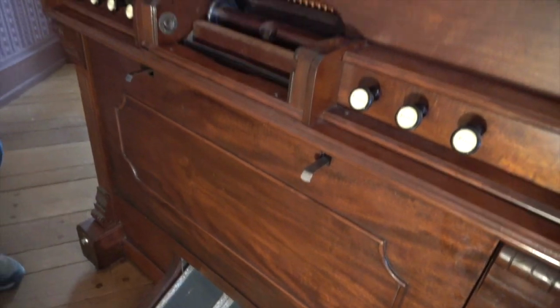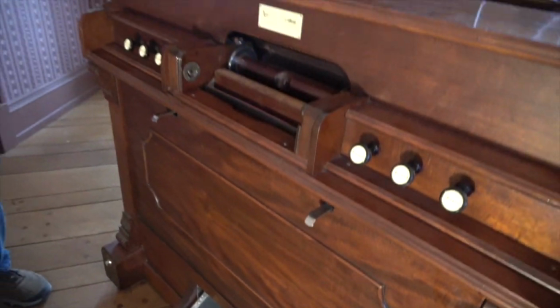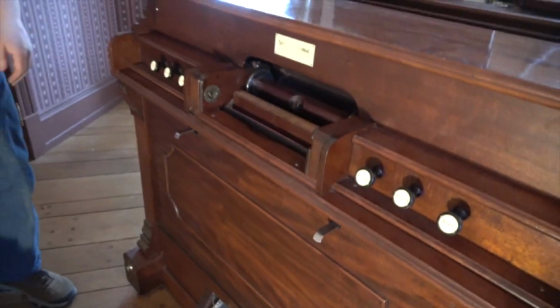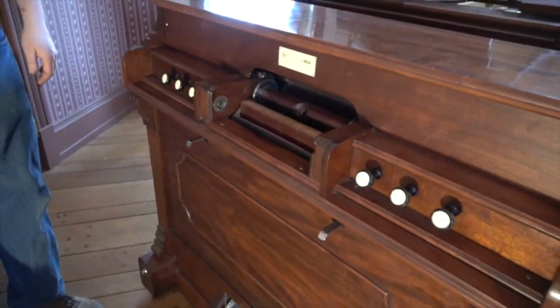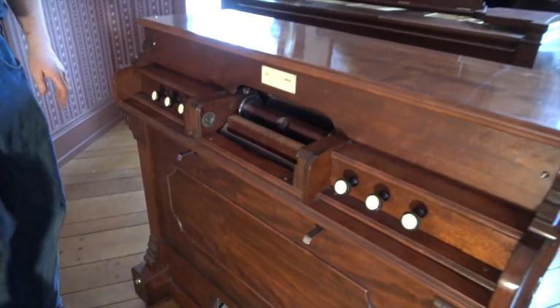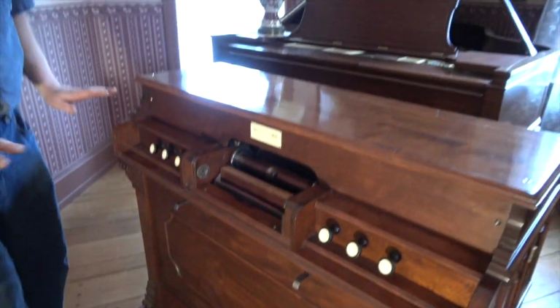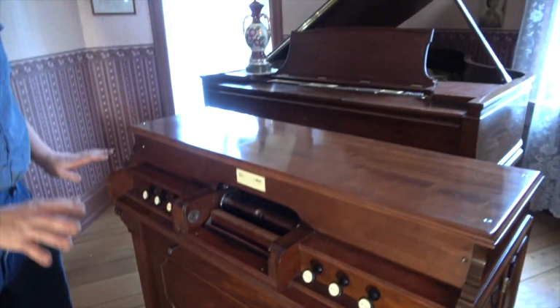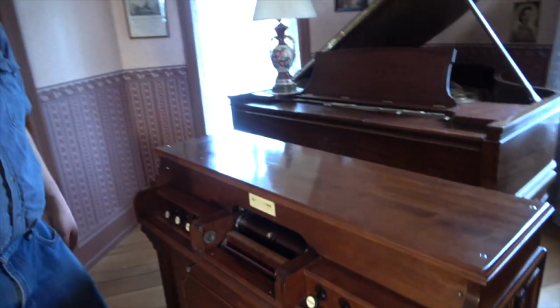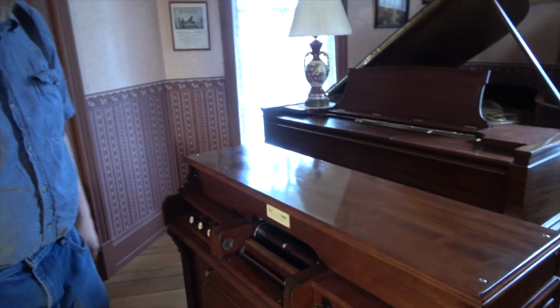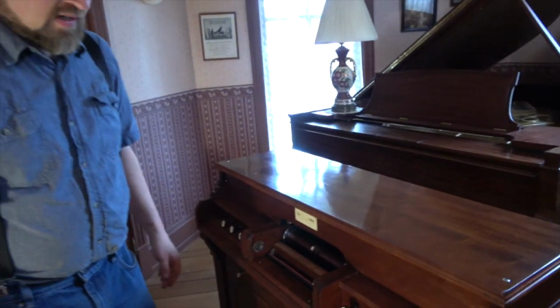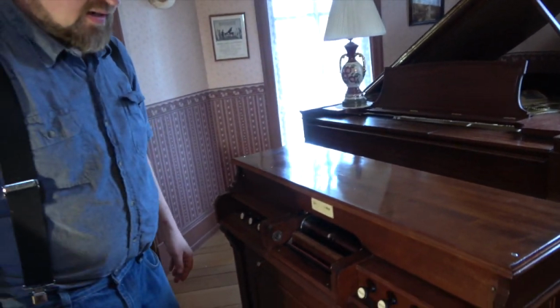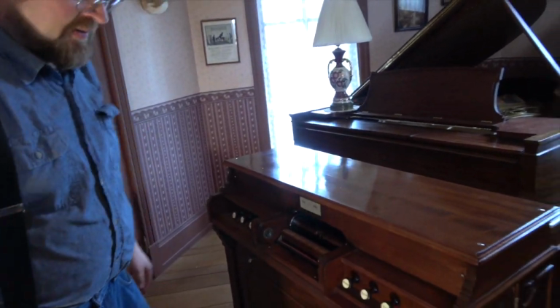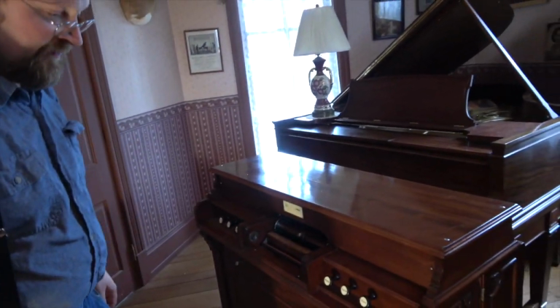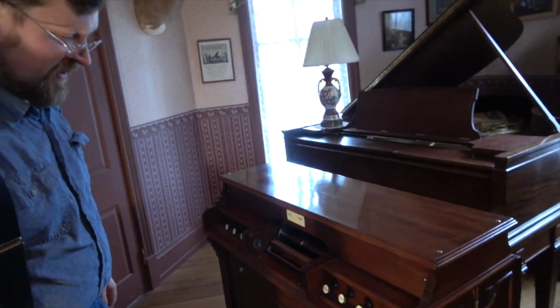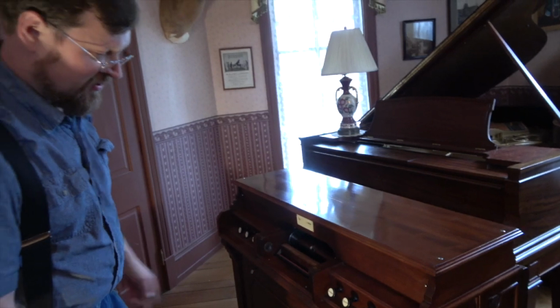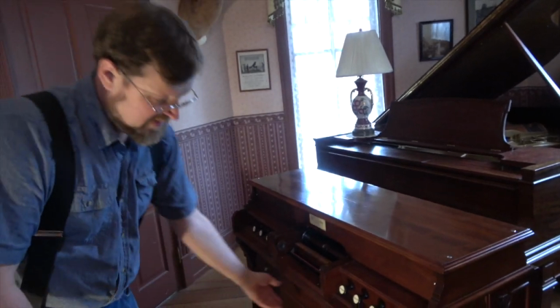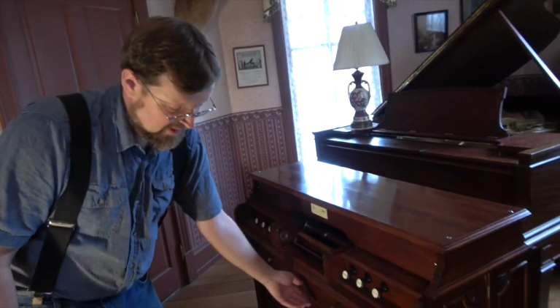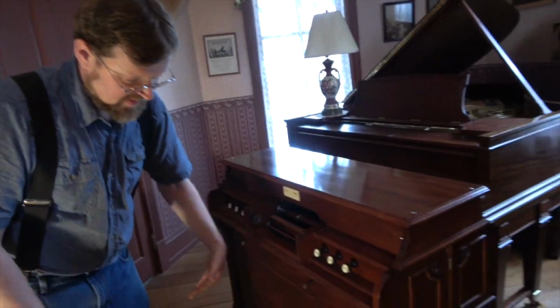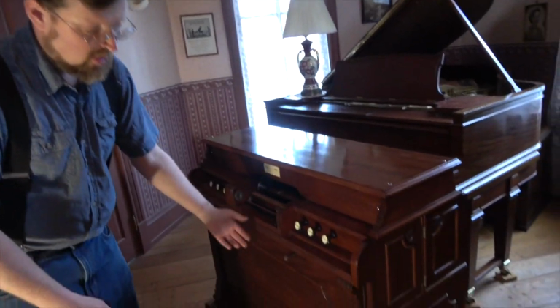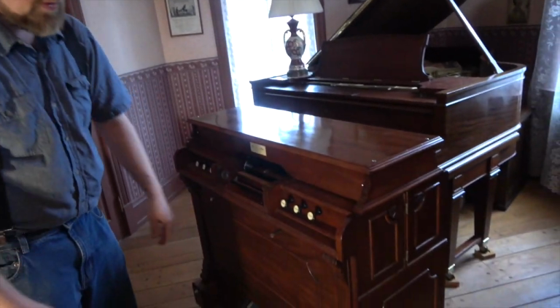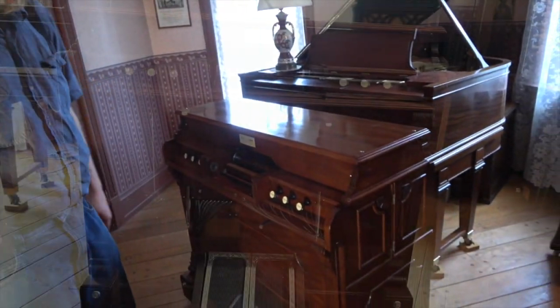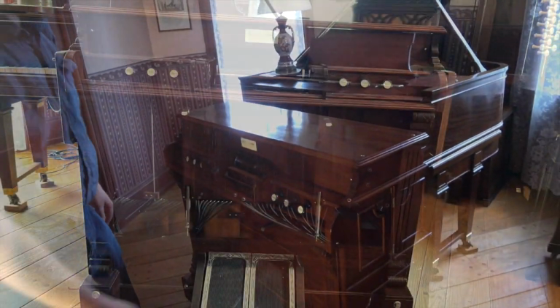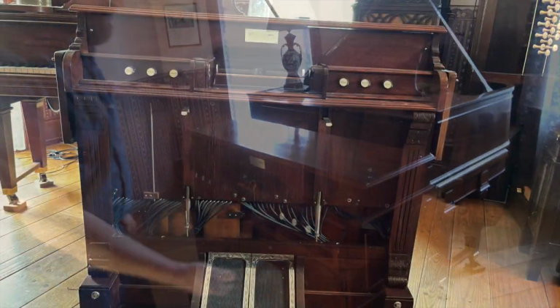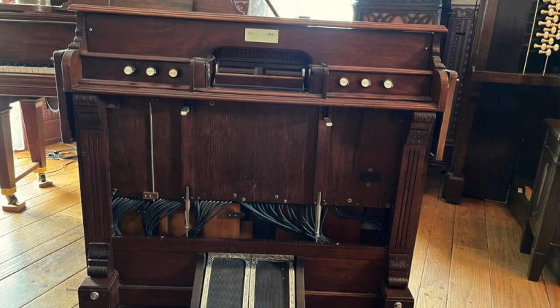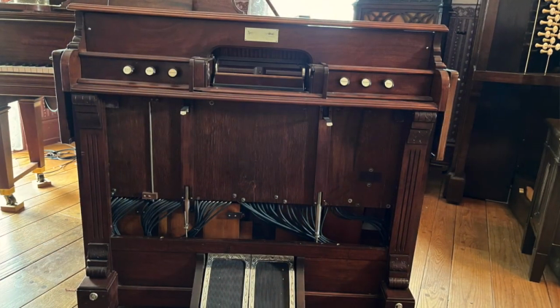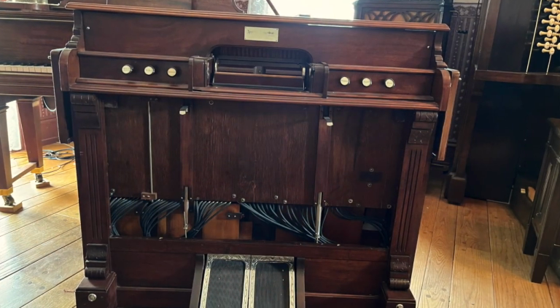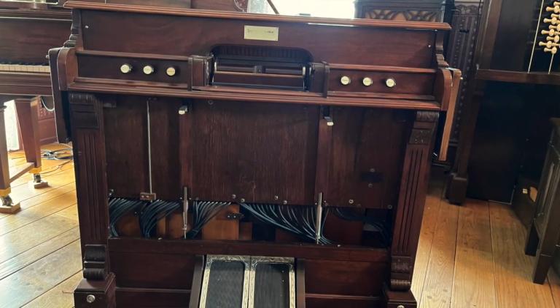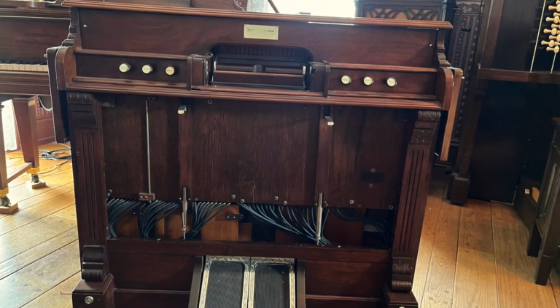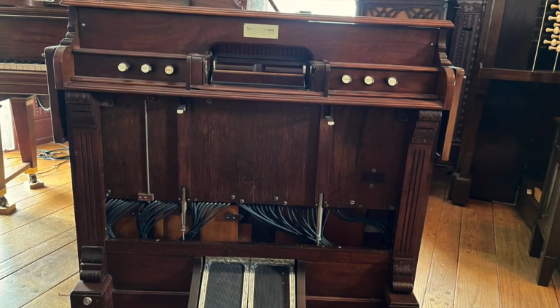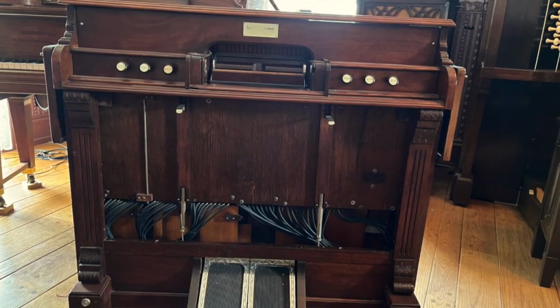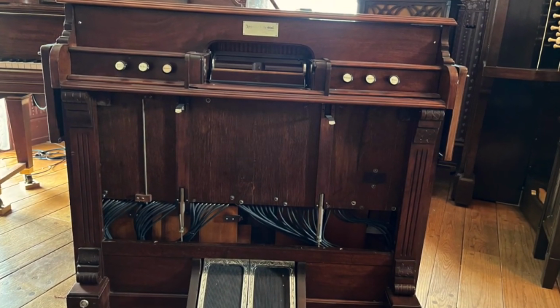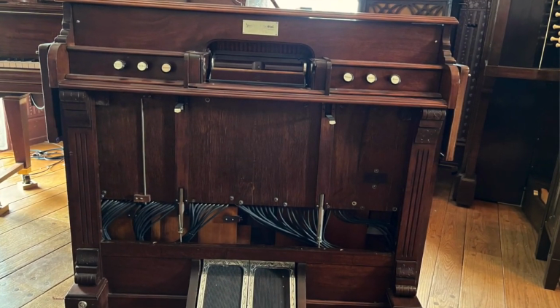That's it for the front of the instrument. This panel does come off and you can service it. So let's move to the back of the instrument.